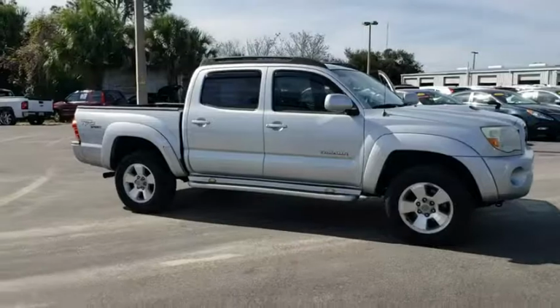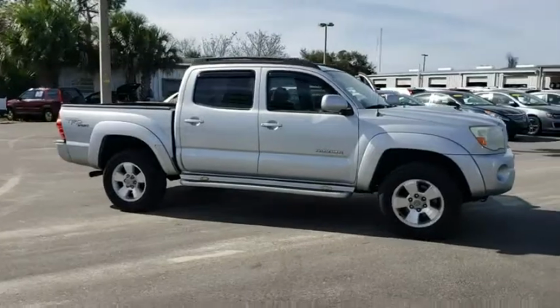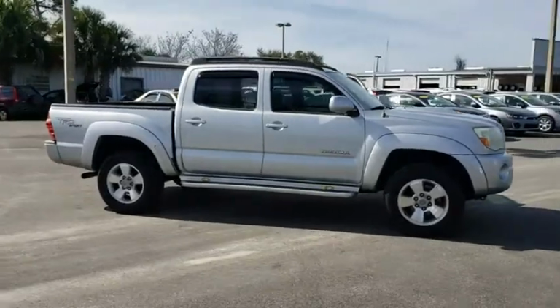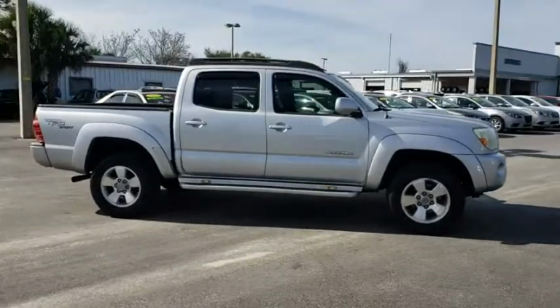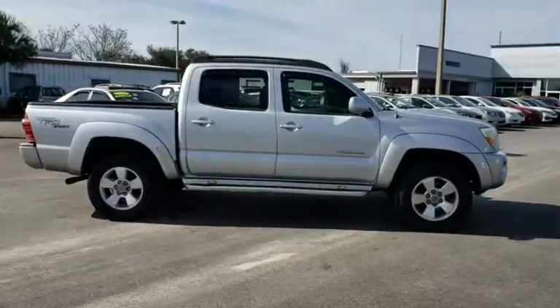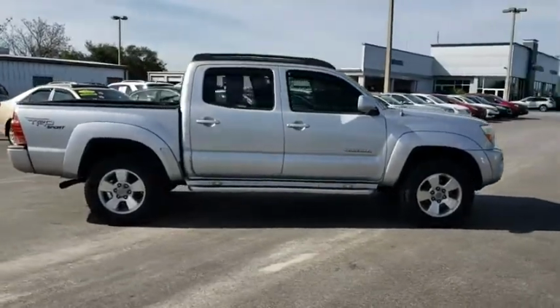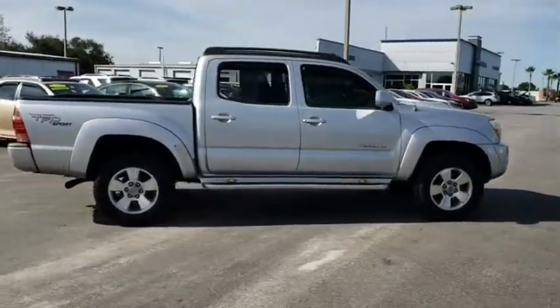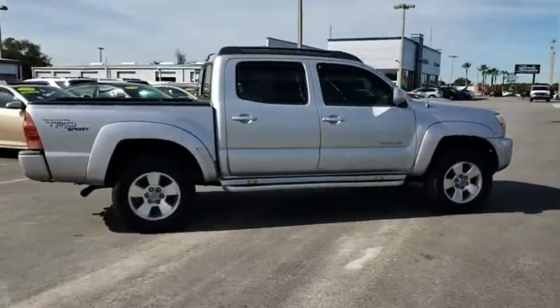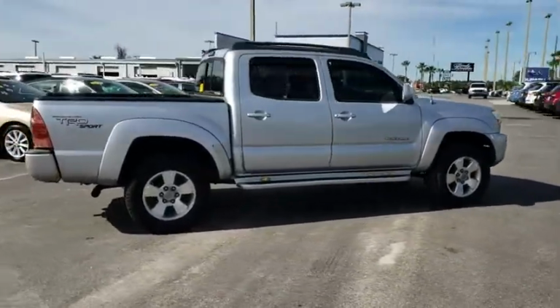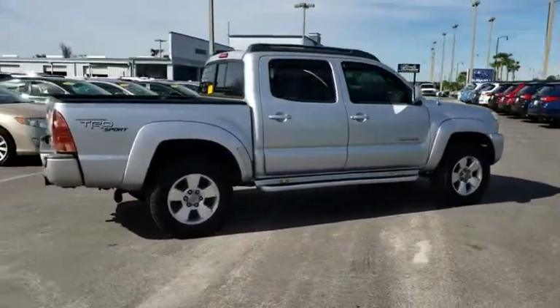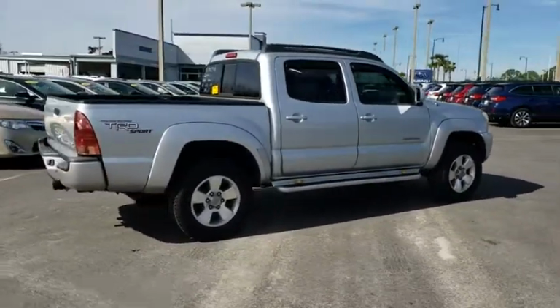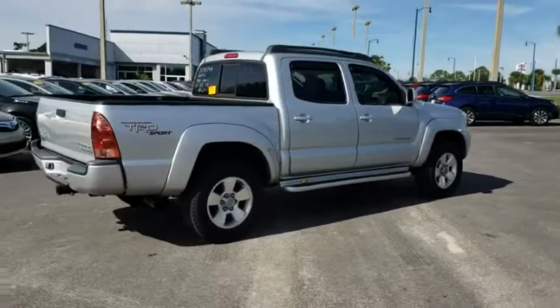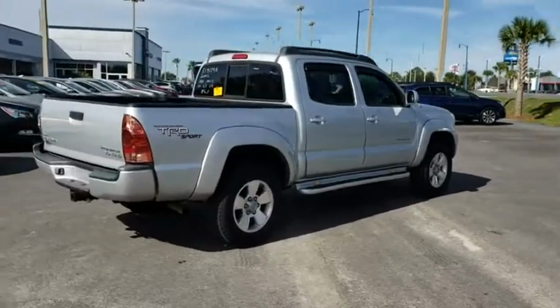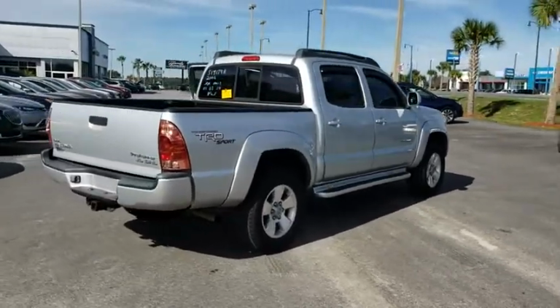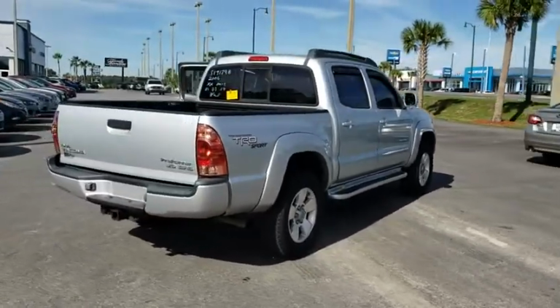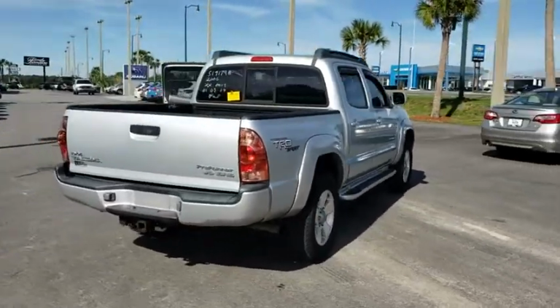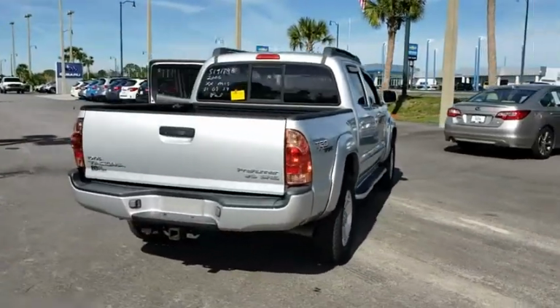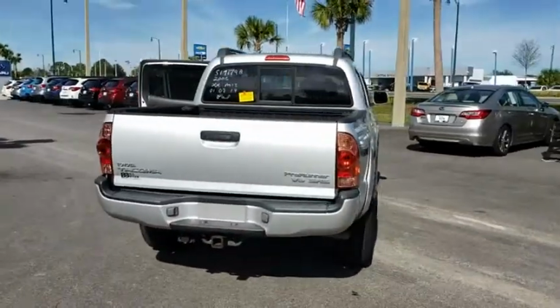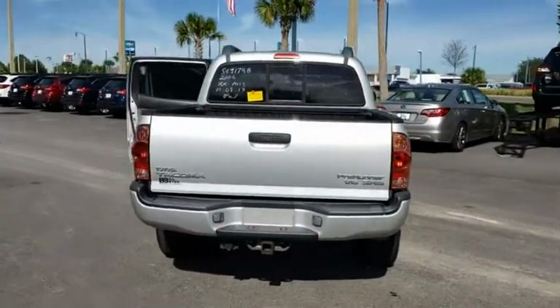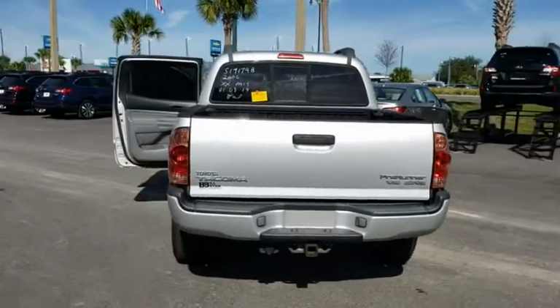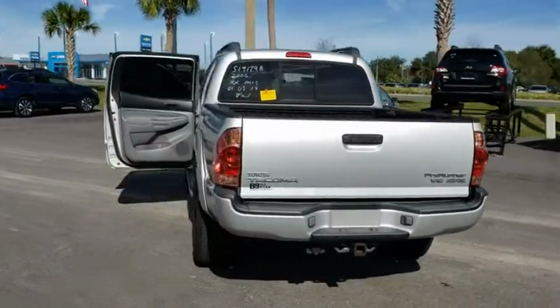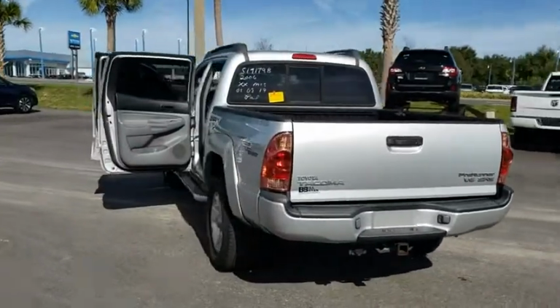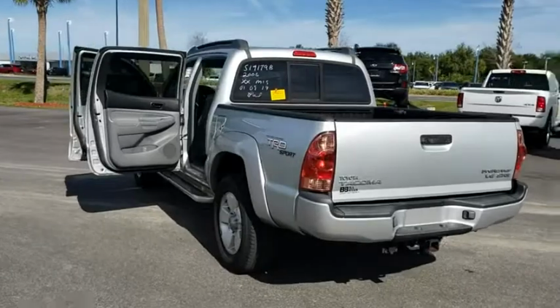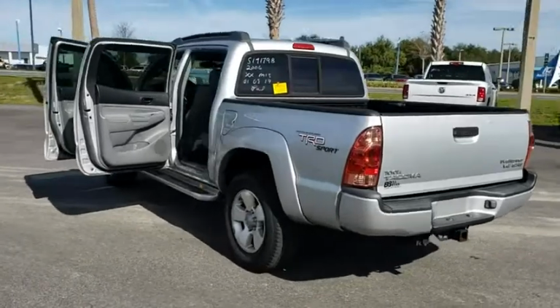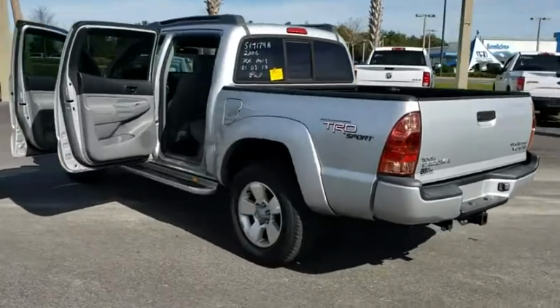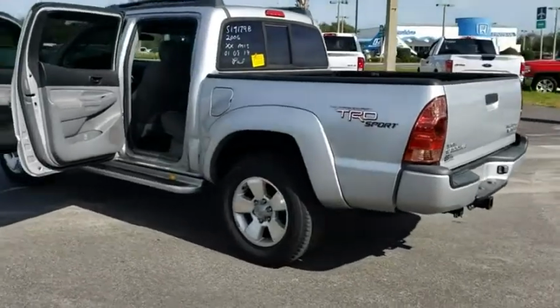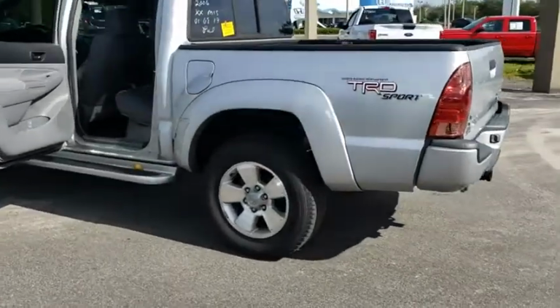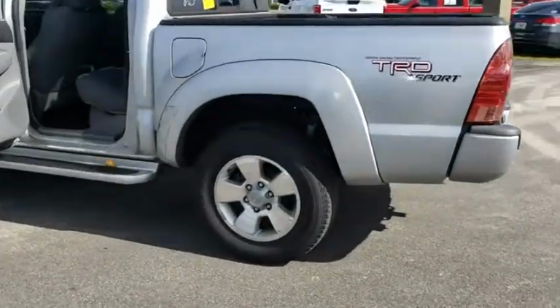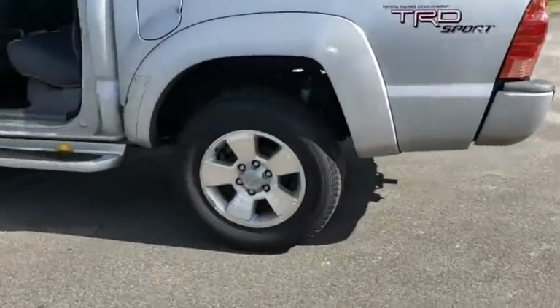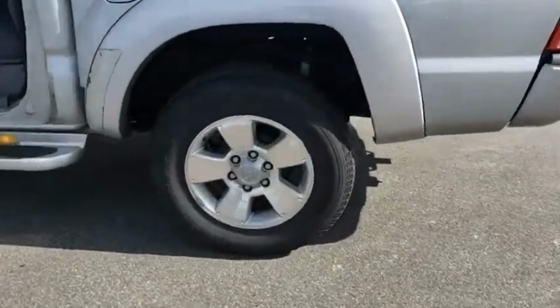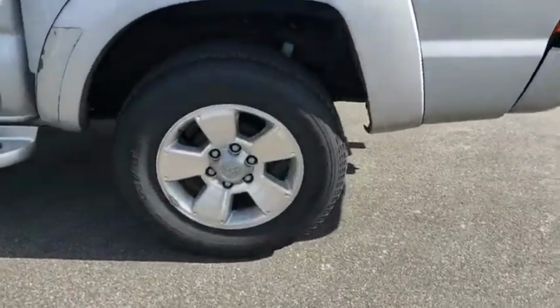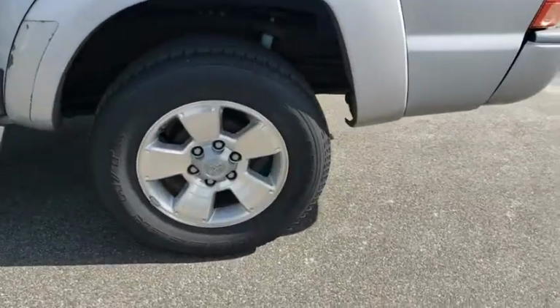The 2006 Toyota Tacoma. The Toyota Tacoma boasts a roomy interior, a powerful V6 option, and excellent off-road capability, and has been named the best-selling compact pickup by Motorintelligence.com five years in a row.